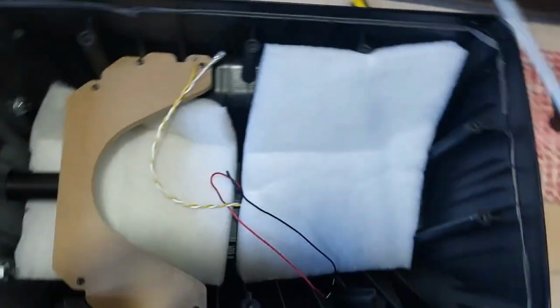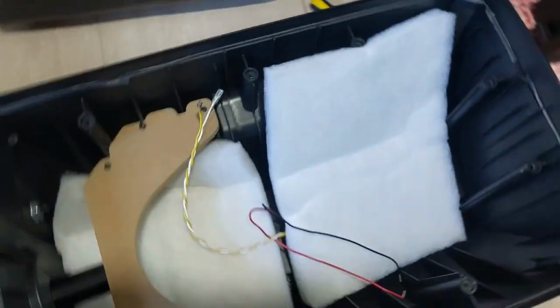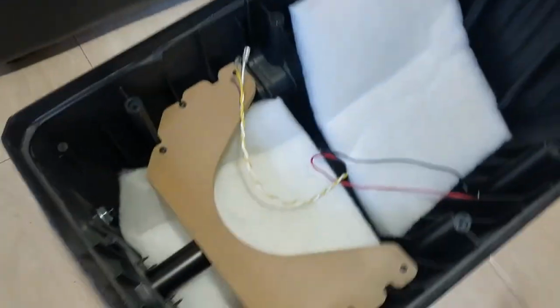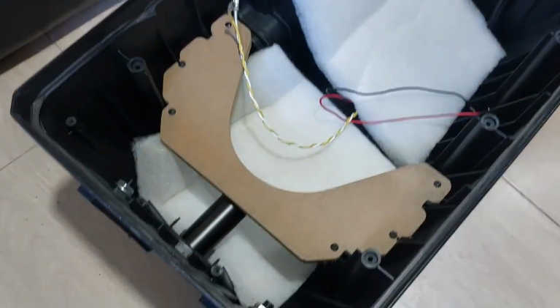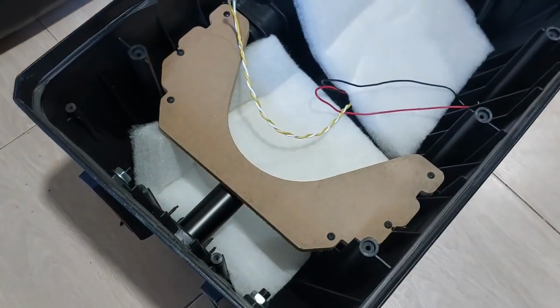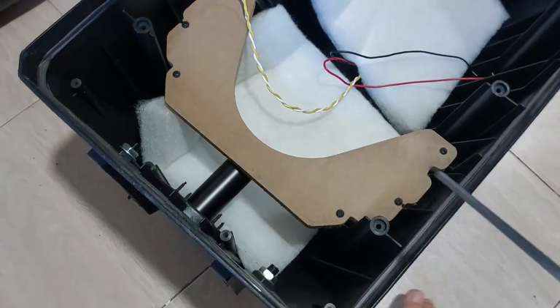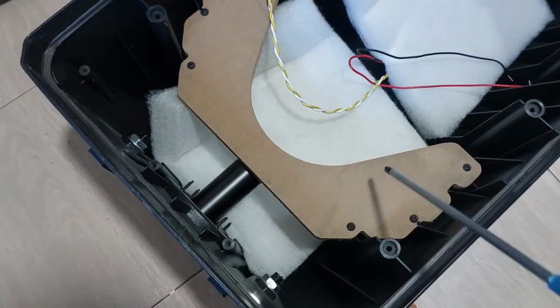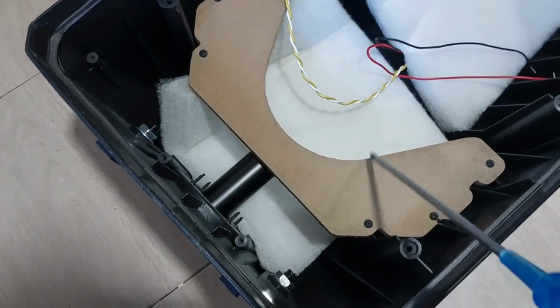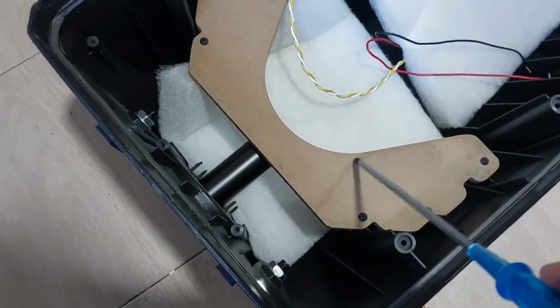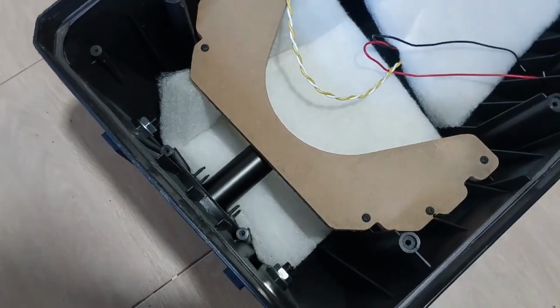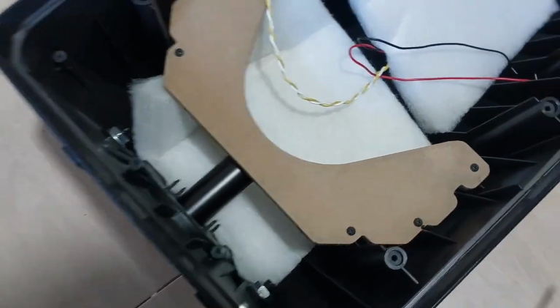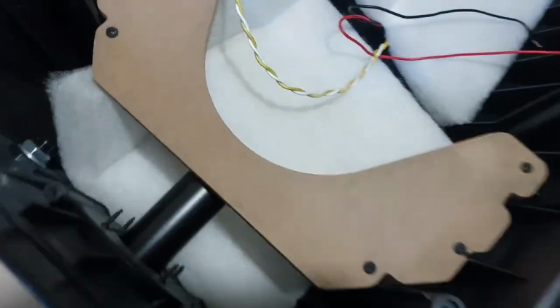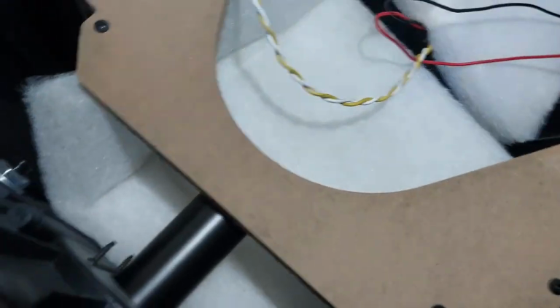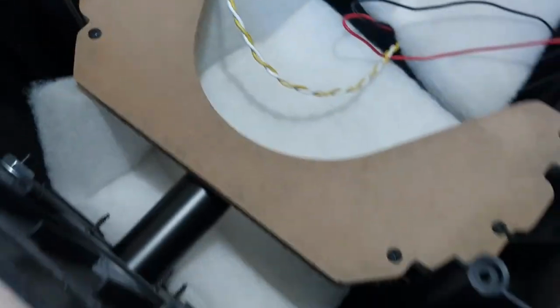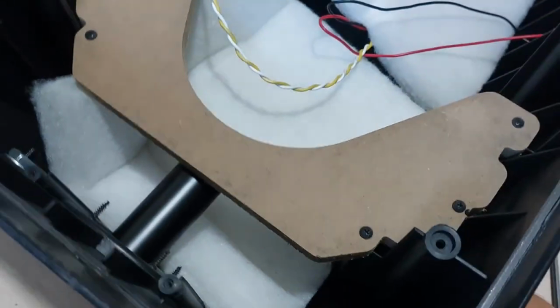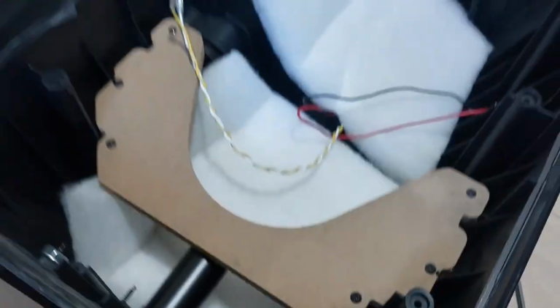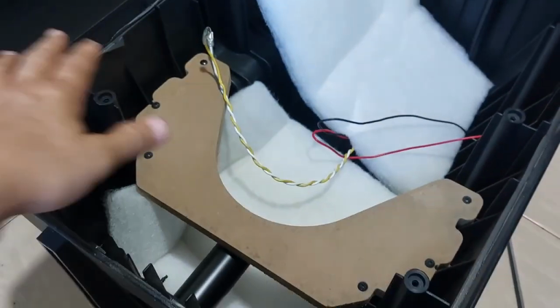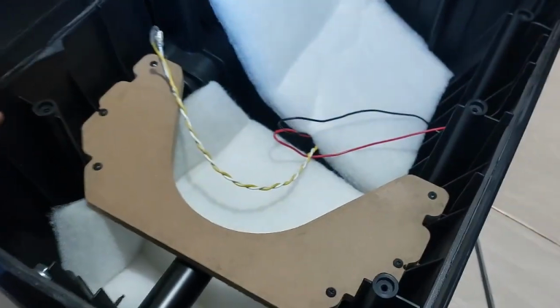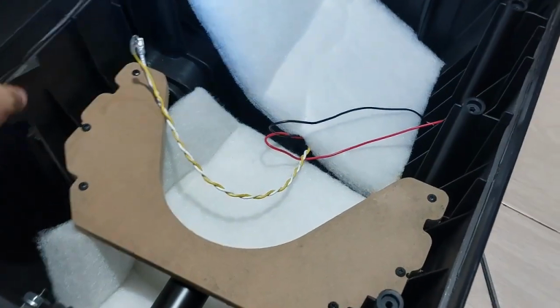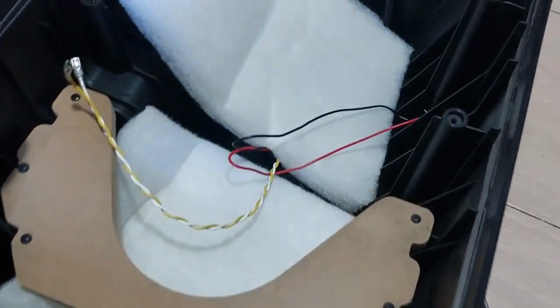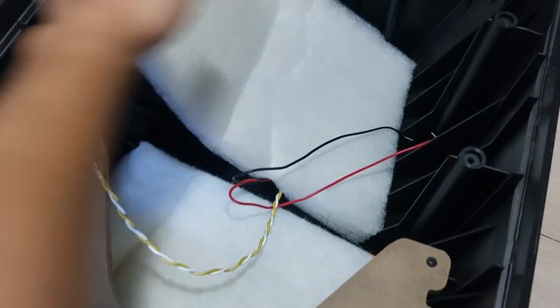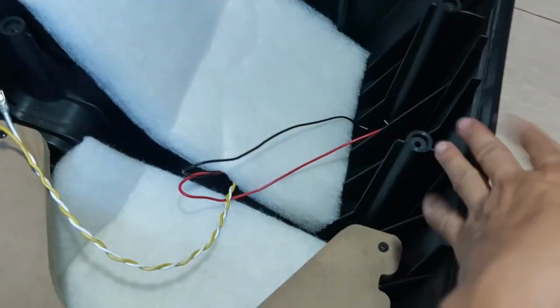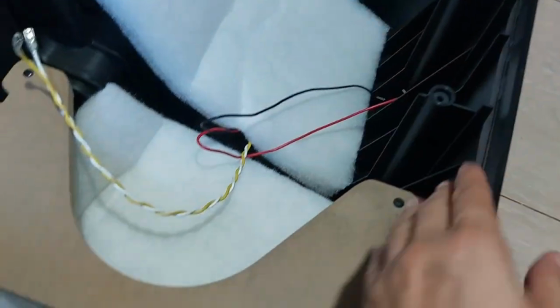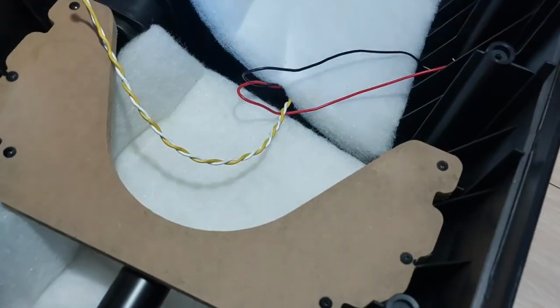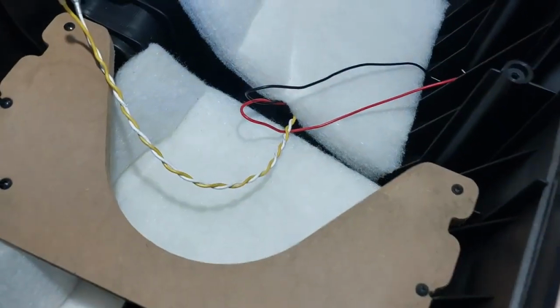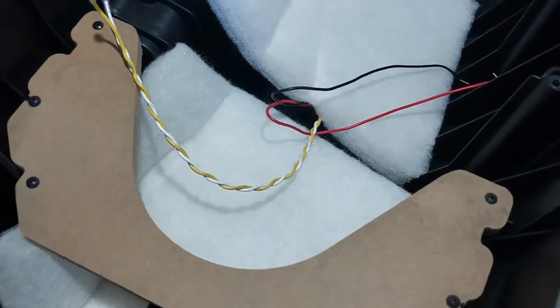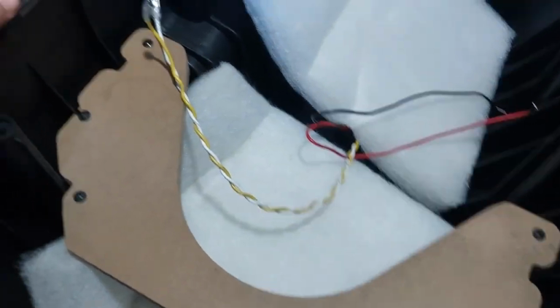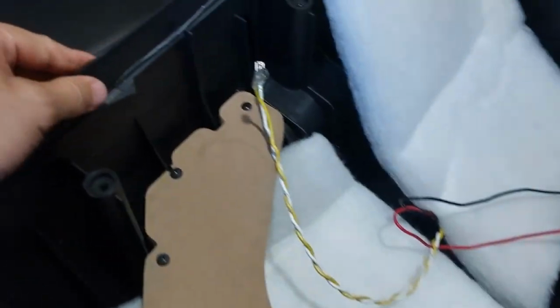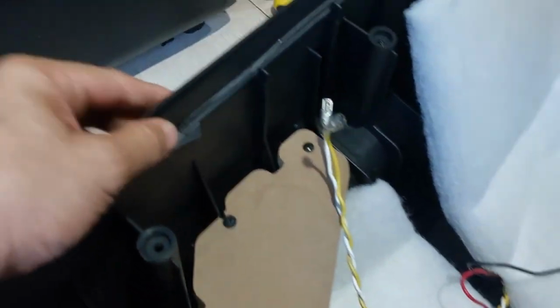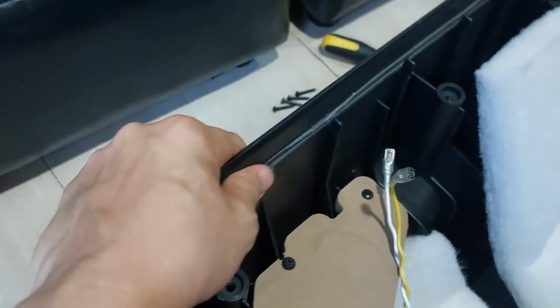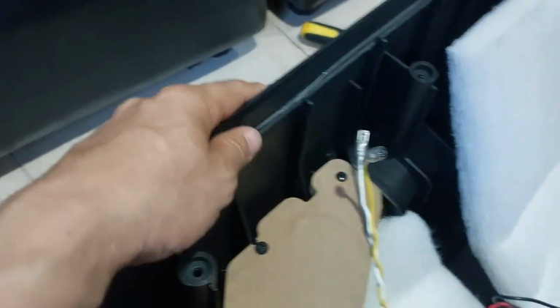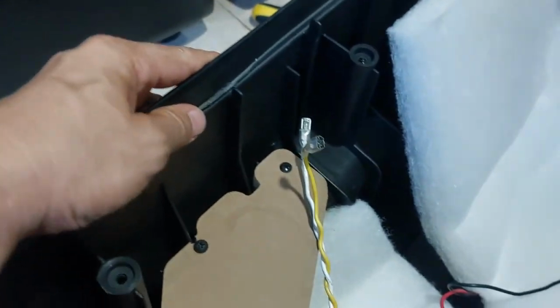So this is the orientation. This is a wood that actually braces the whole box itself. The plastic is kind of thin.